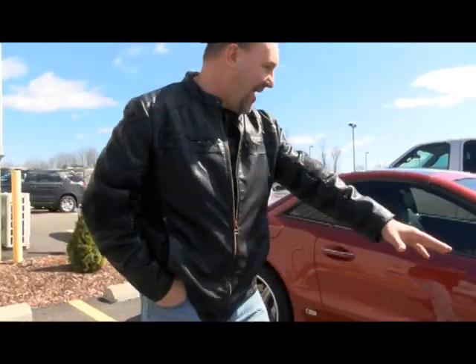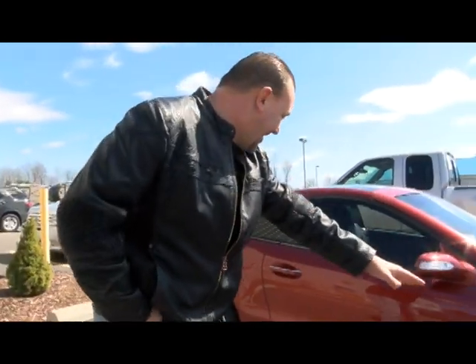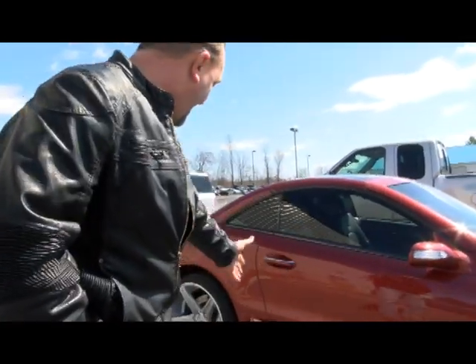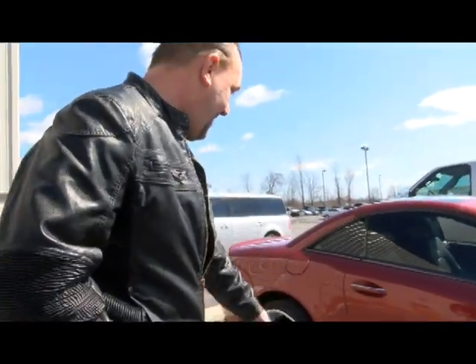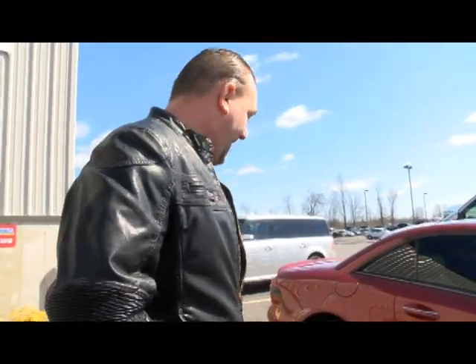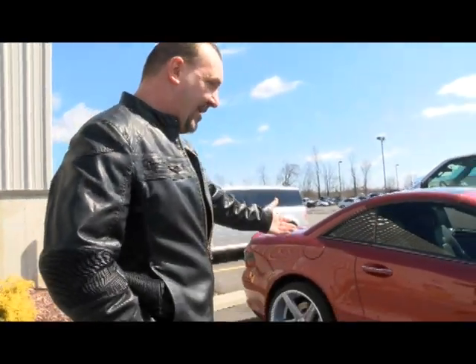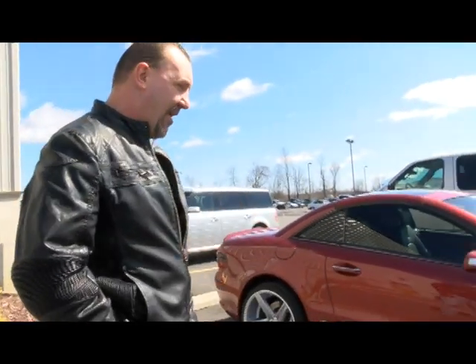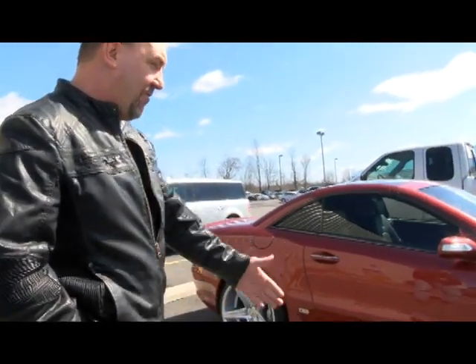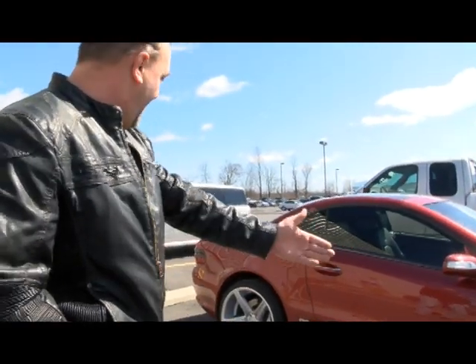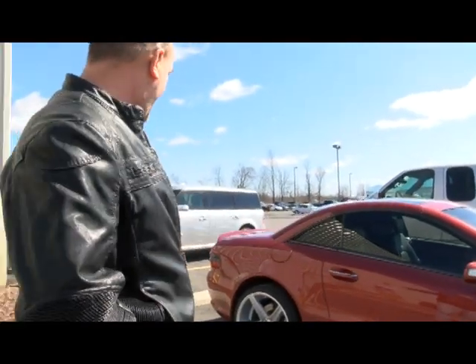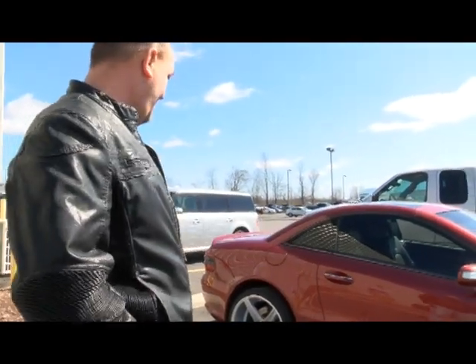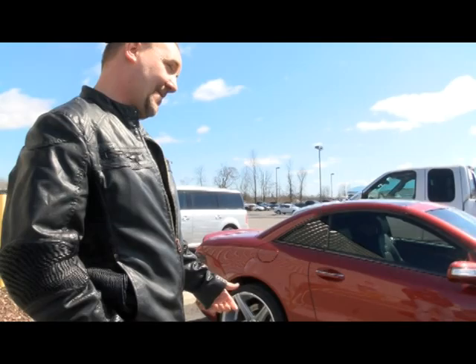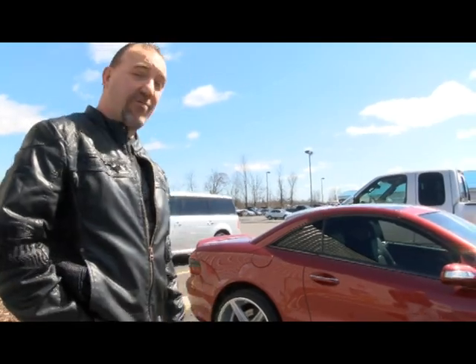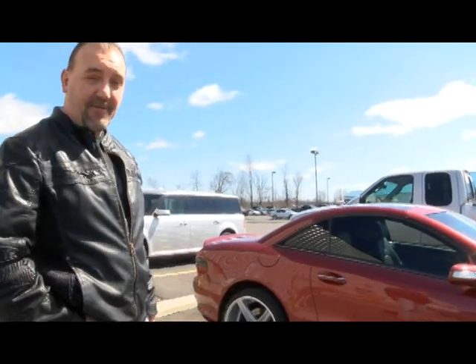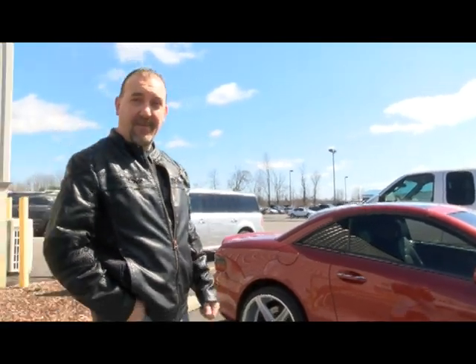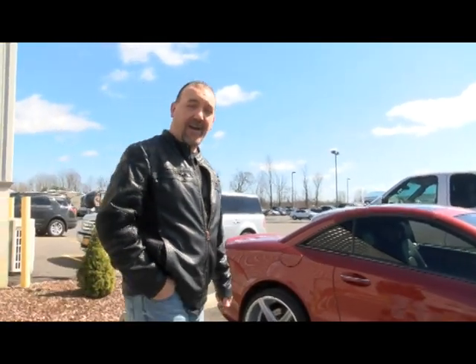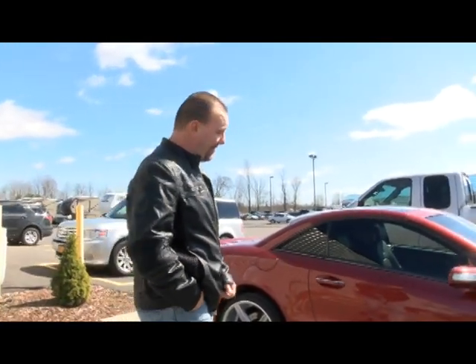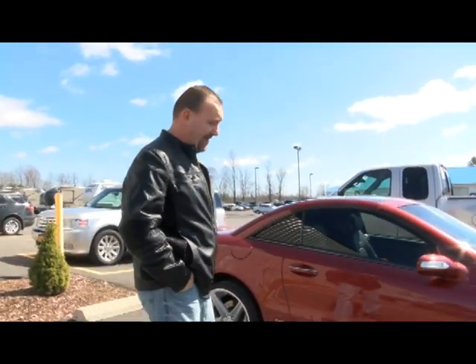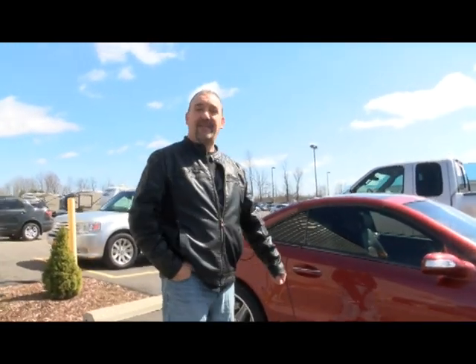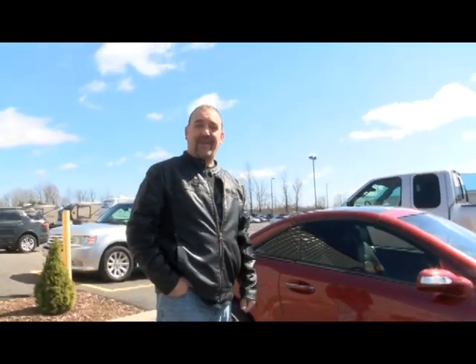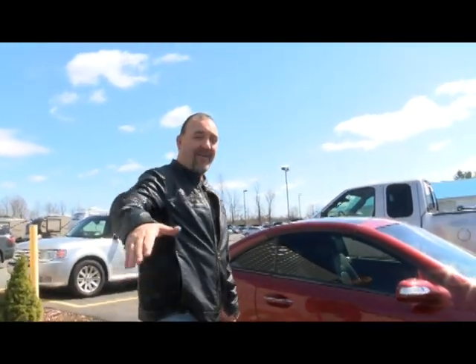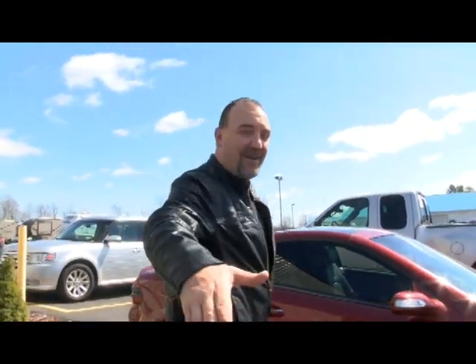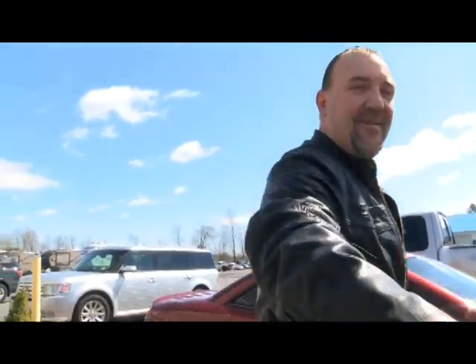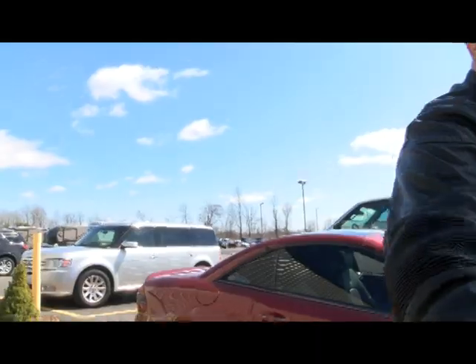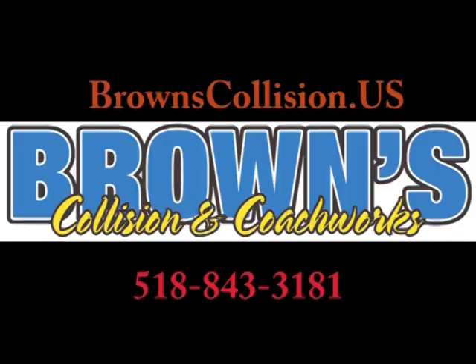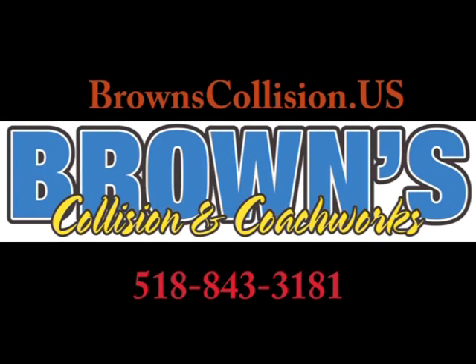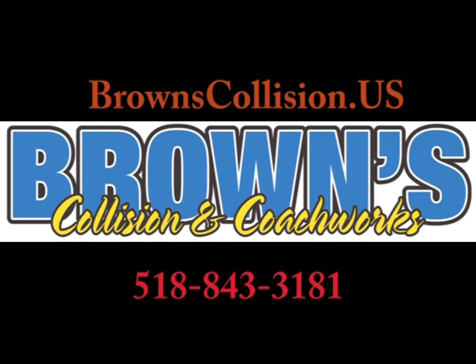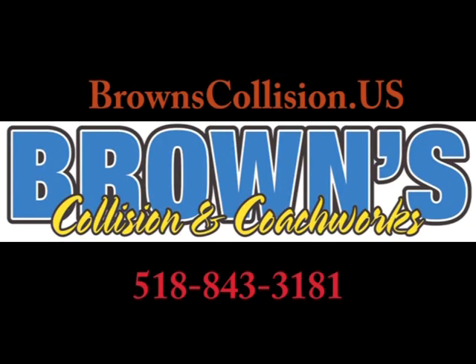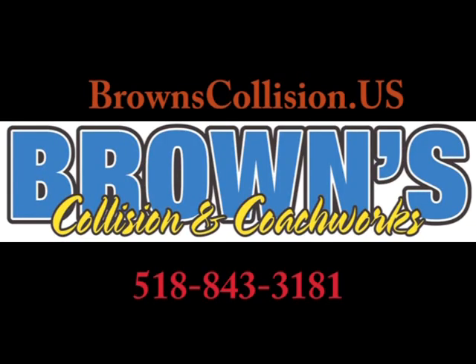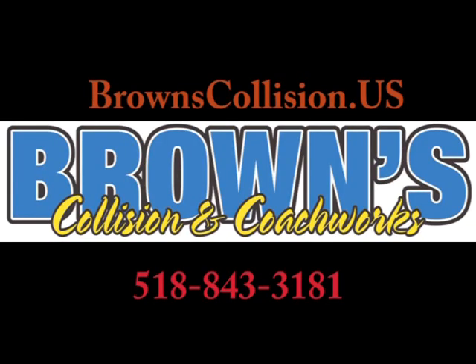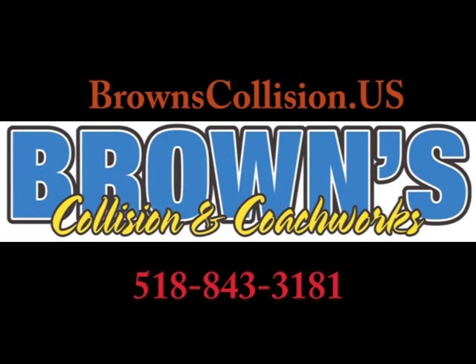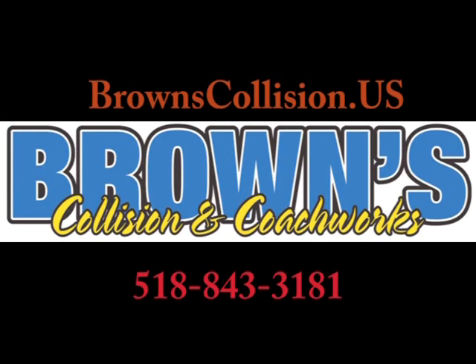But as you can see, it looks just brand new. Everything — I'm impressed, no doubt. Well, enjoy your ride. Alright, thank you. Visit us at BrownsCollision.us